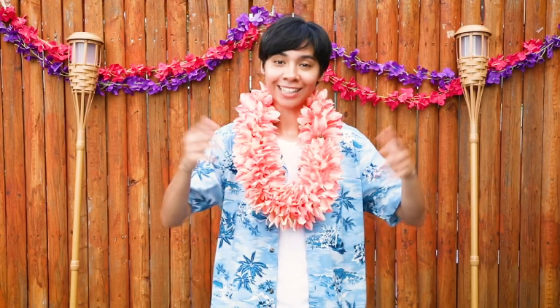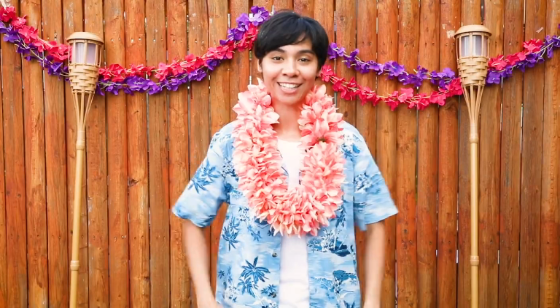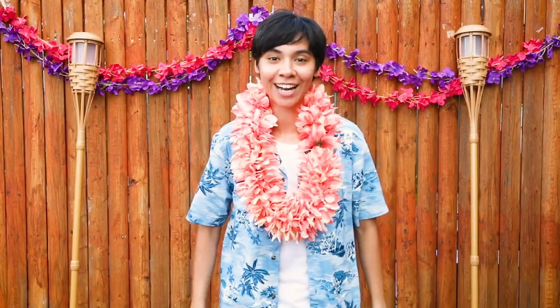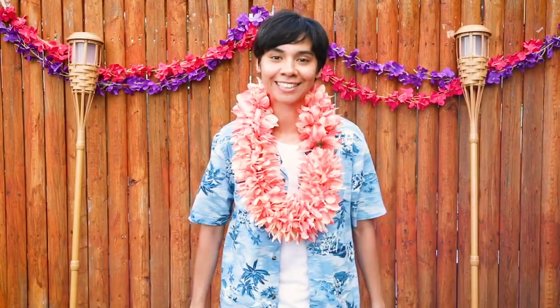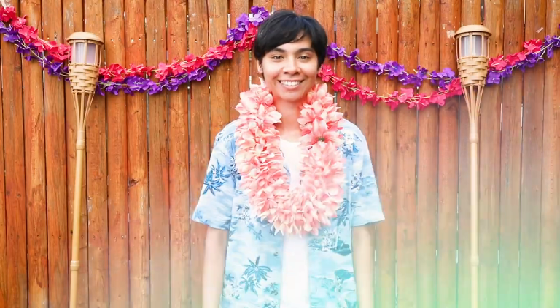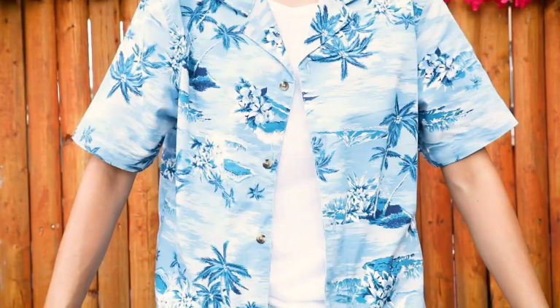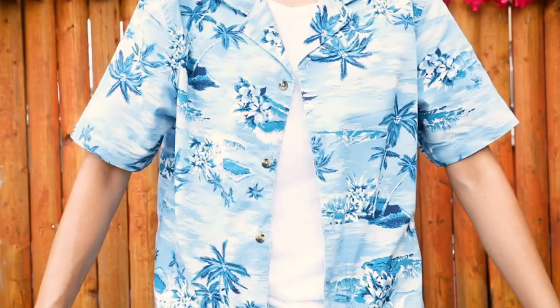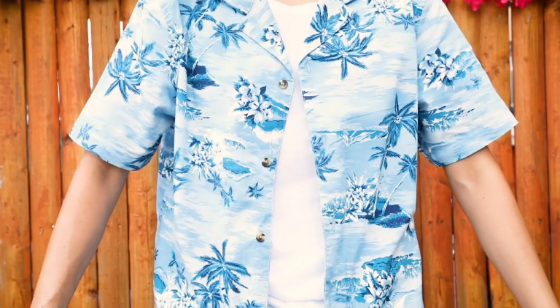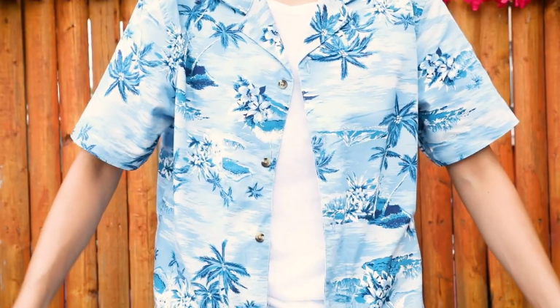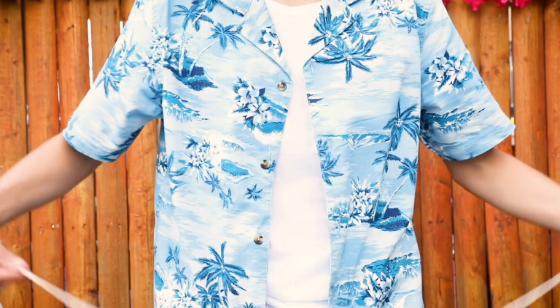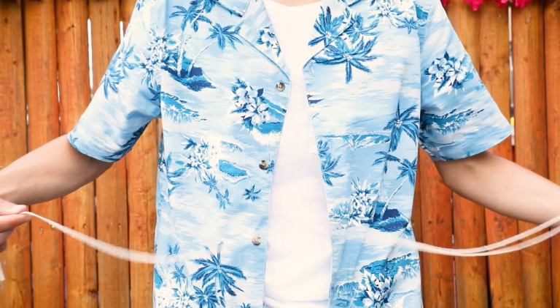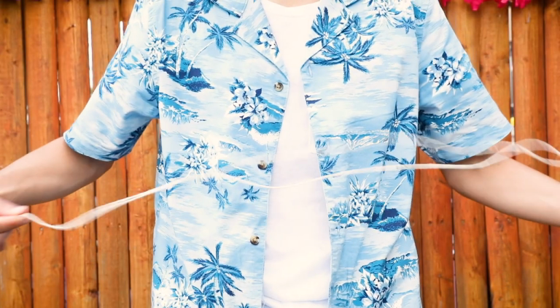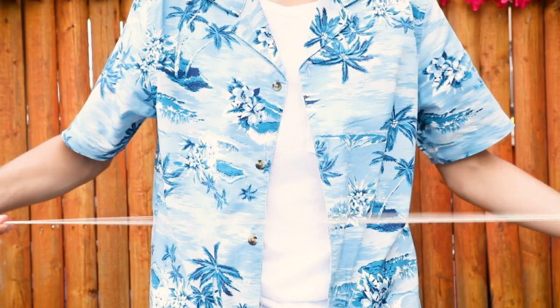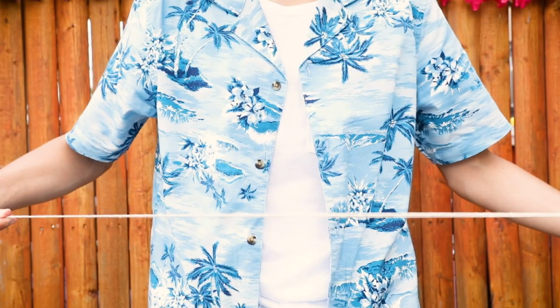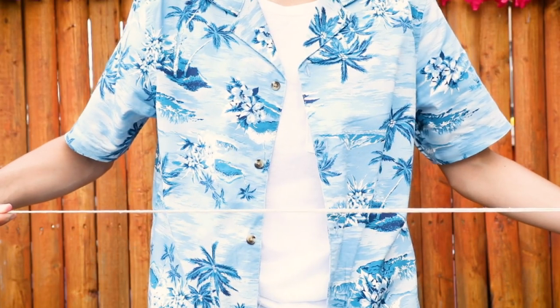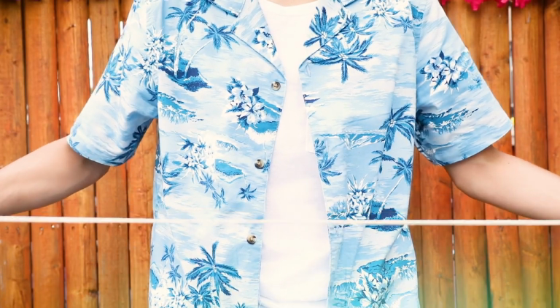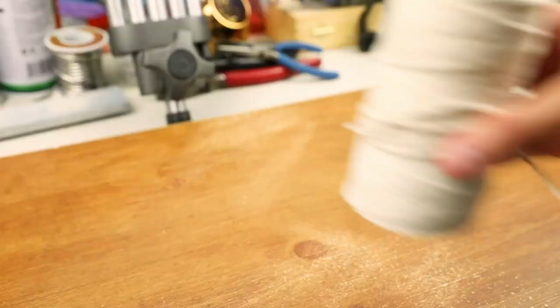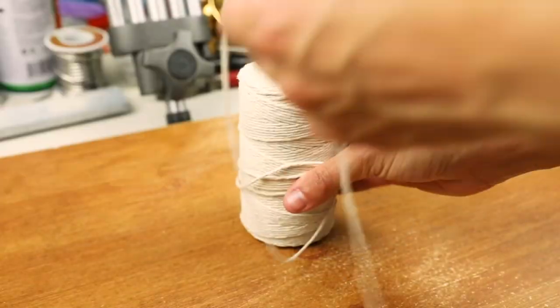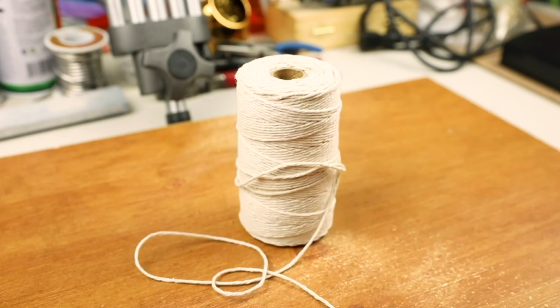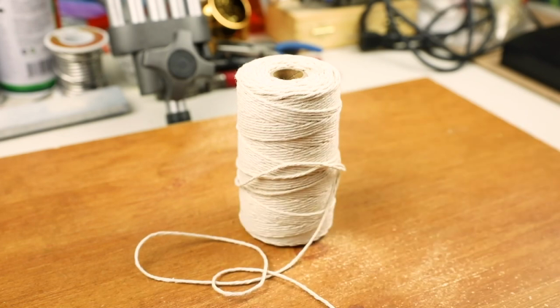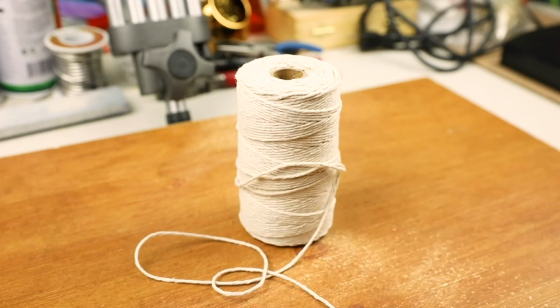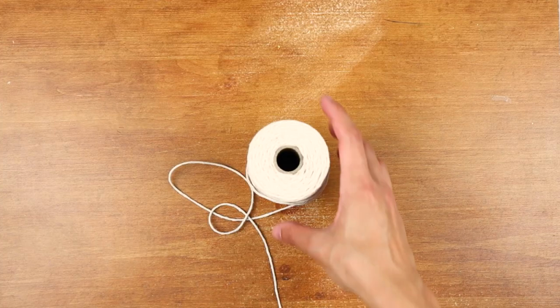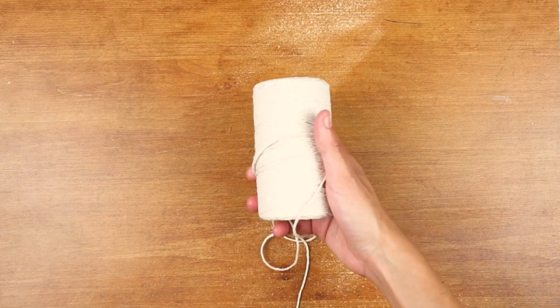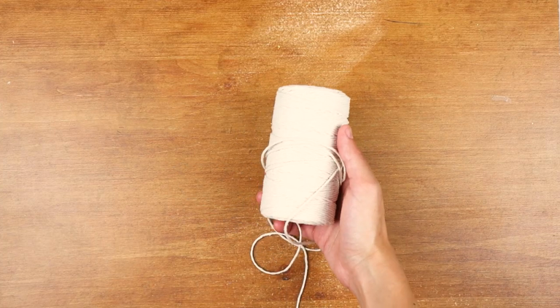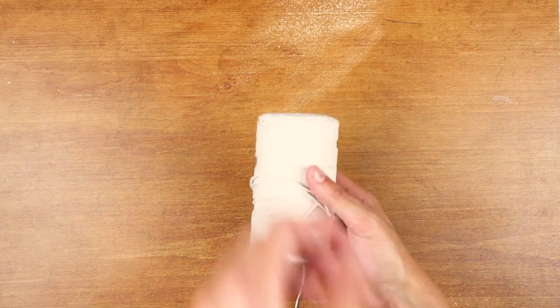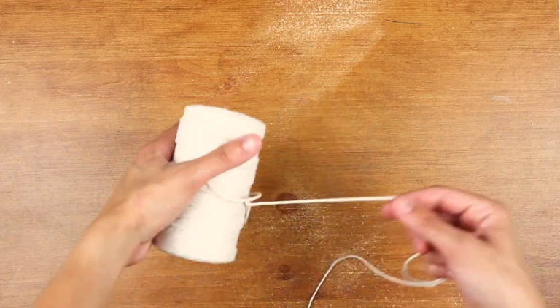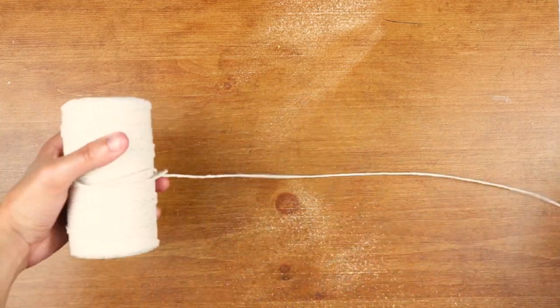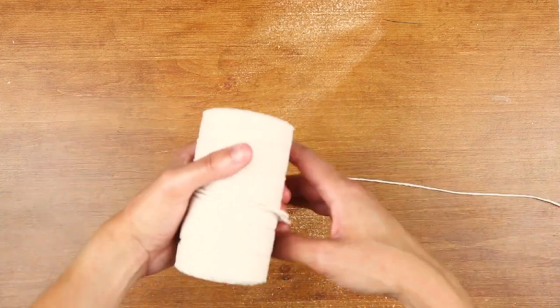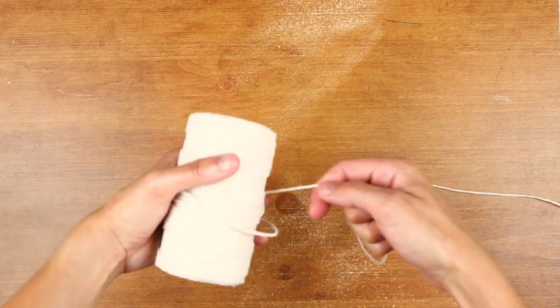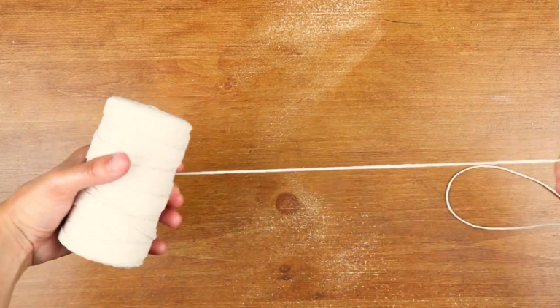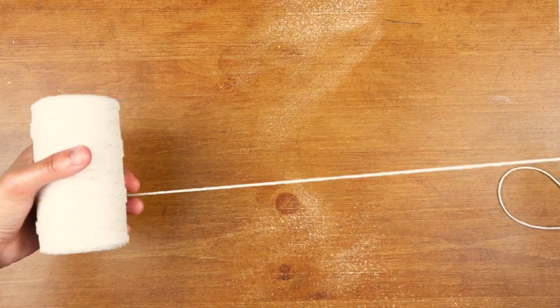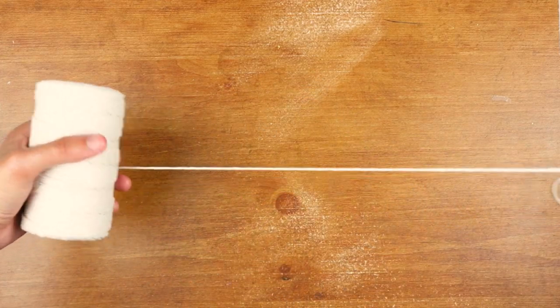Let's get crackin'. First, you'll need to measure how long you want your lei to be. Roll out some twine and double it up. By doing this, we're making the string stronger.